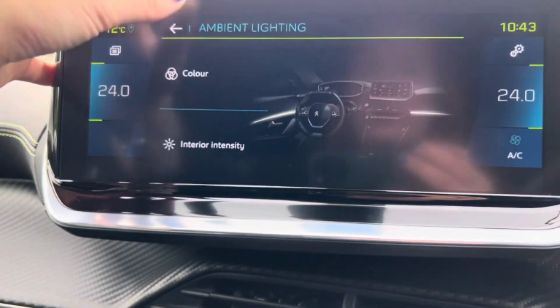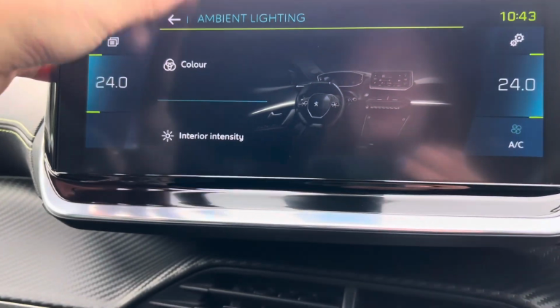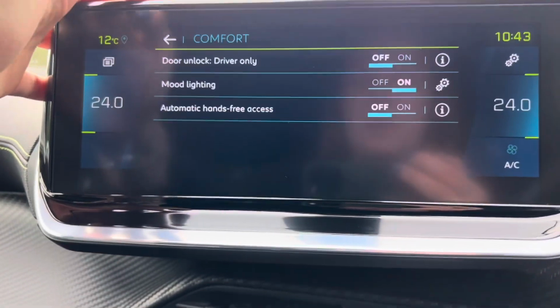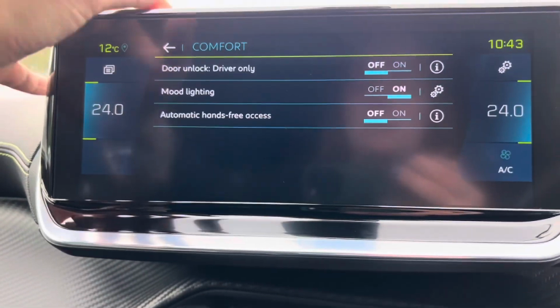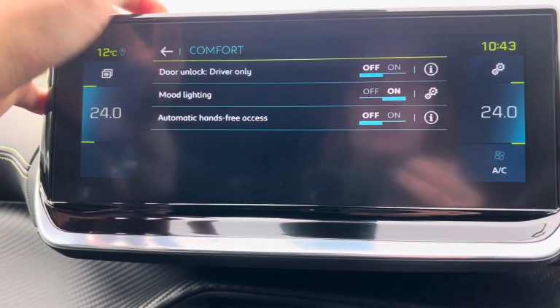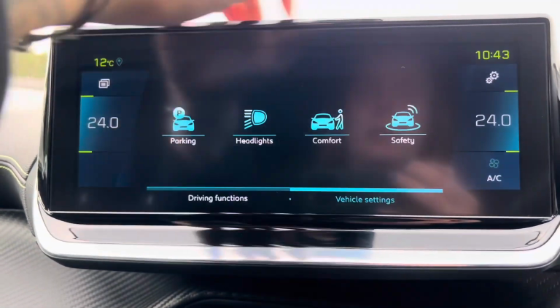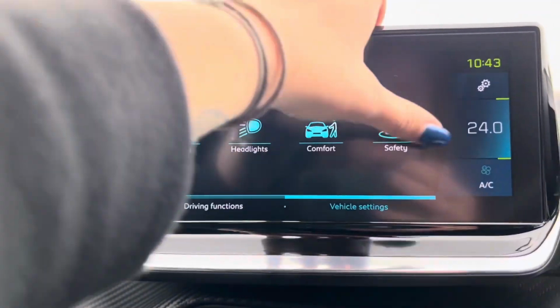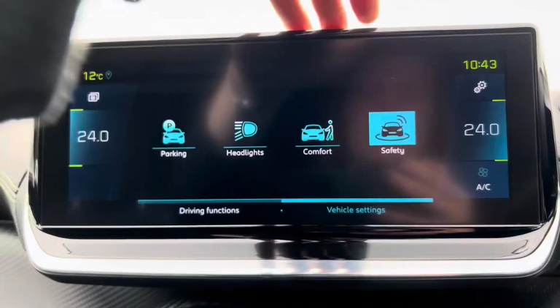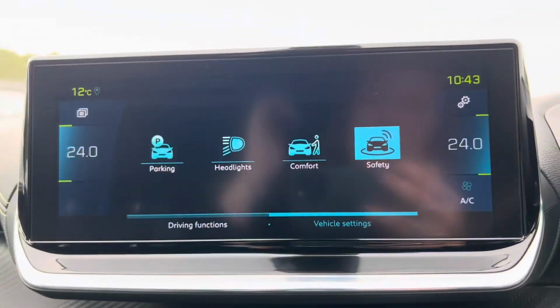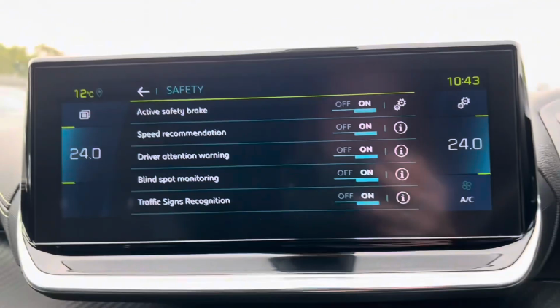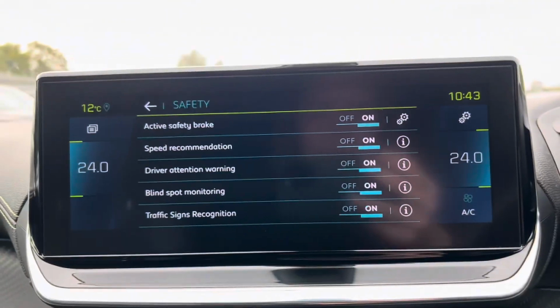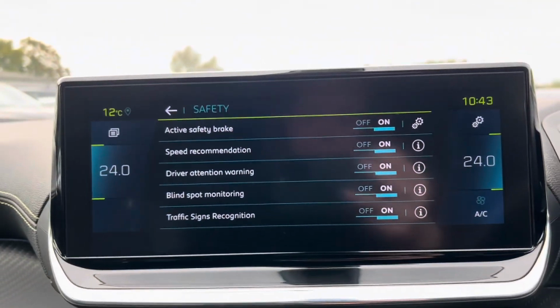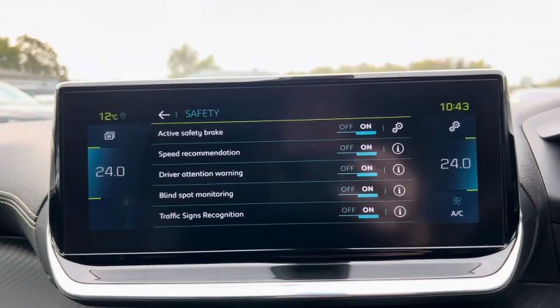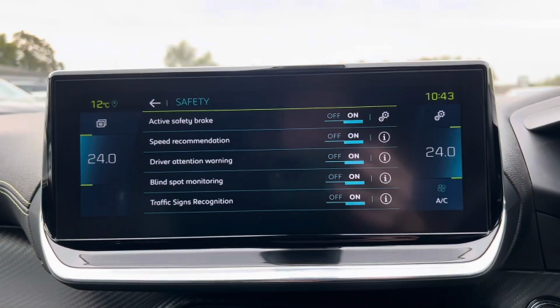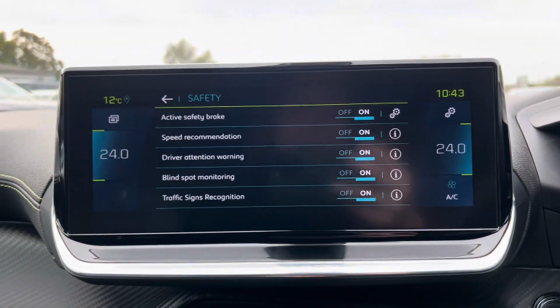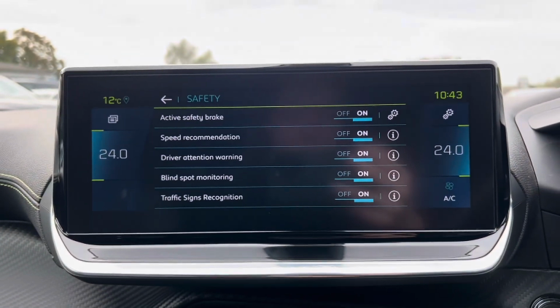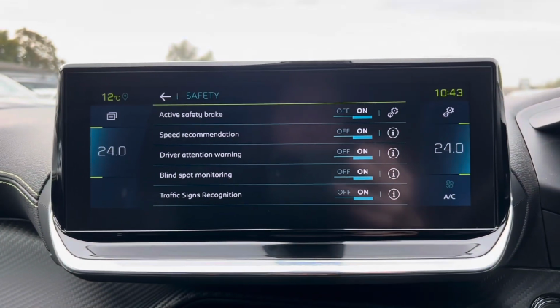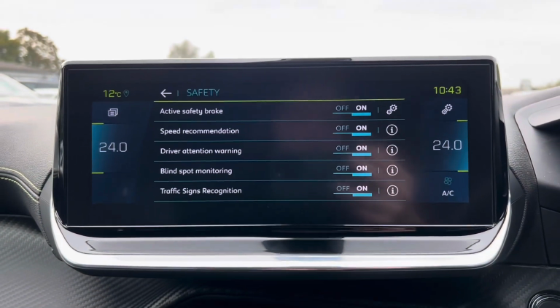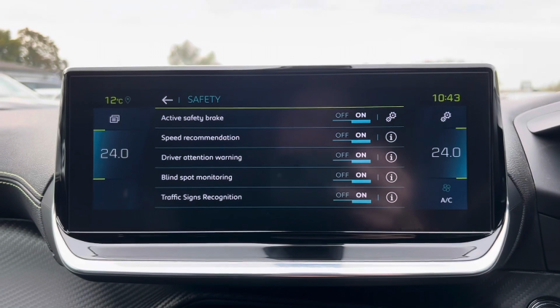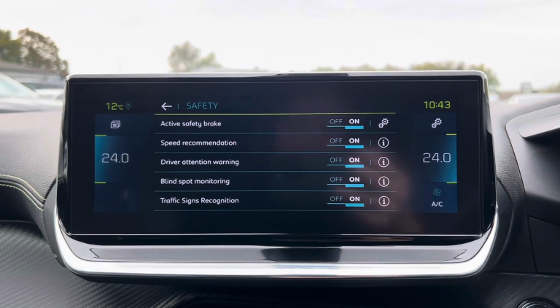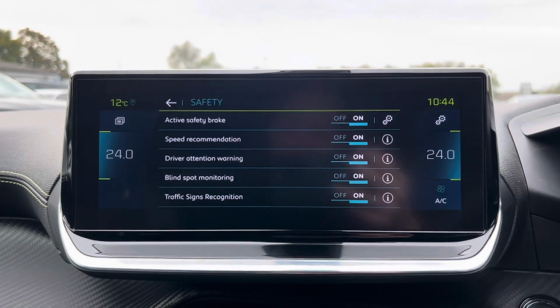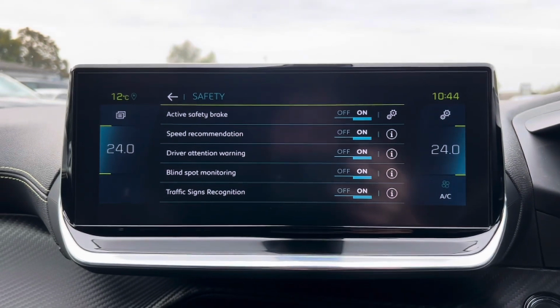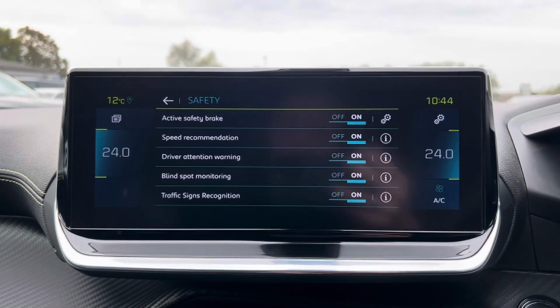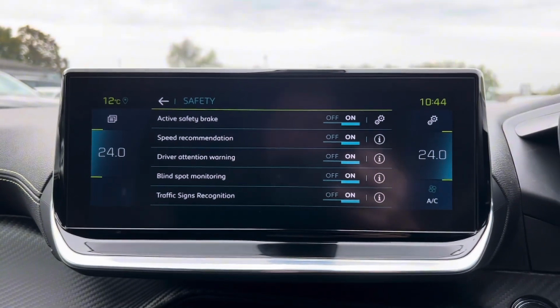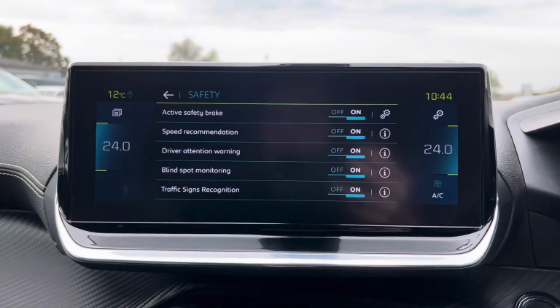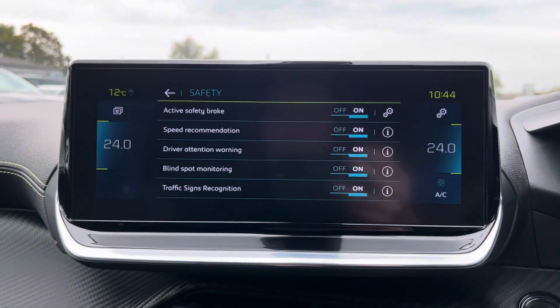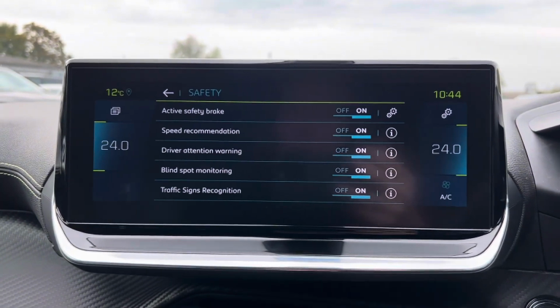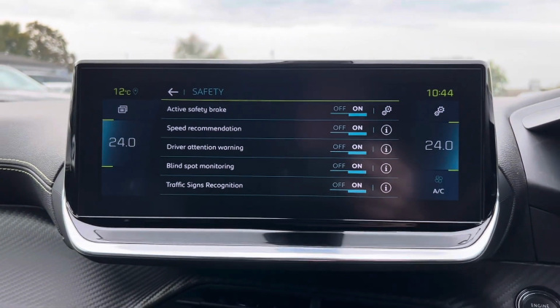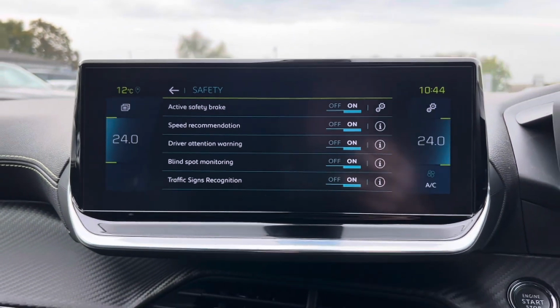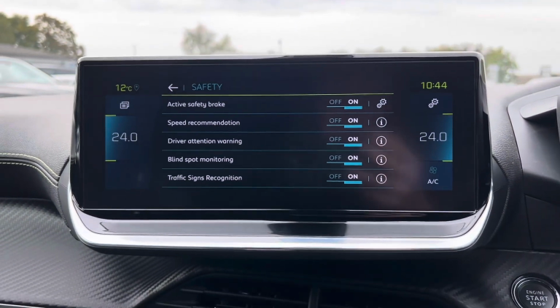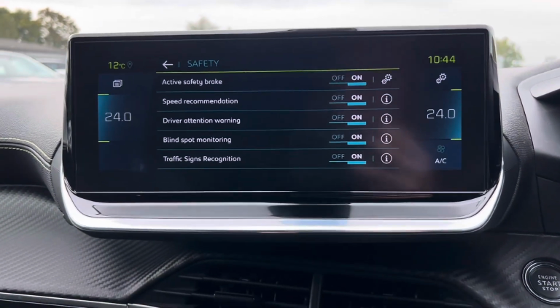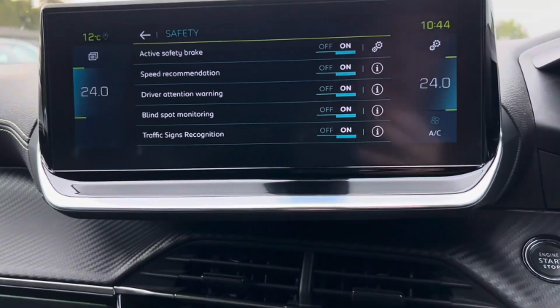We then can look at the safety. Here we have the active safety brake, speed recommendation, driver attention warning, blind spot monitoring, and also traffic sign recognition.